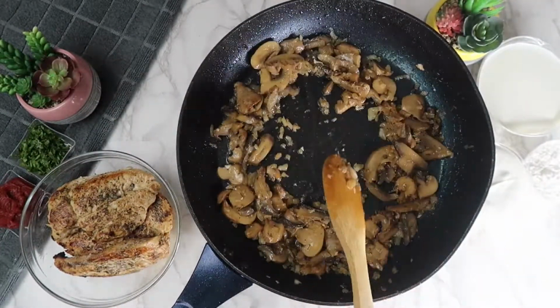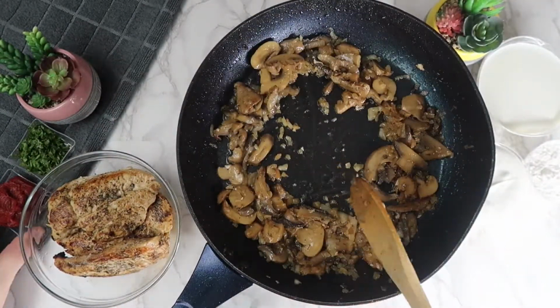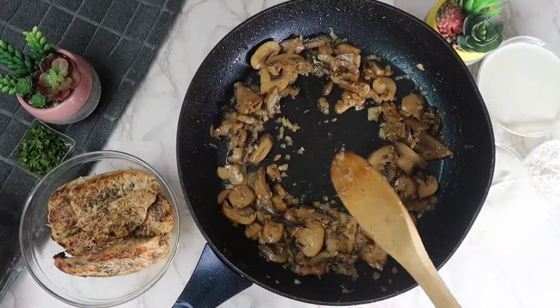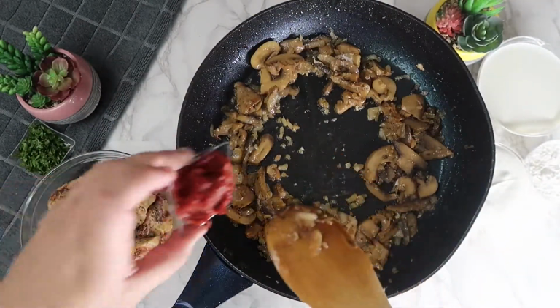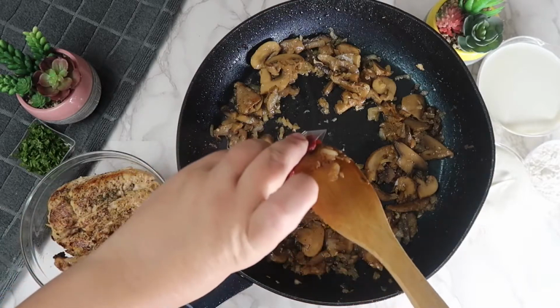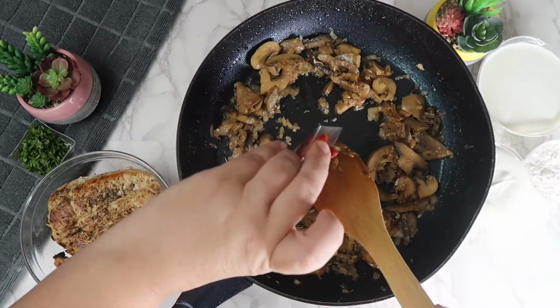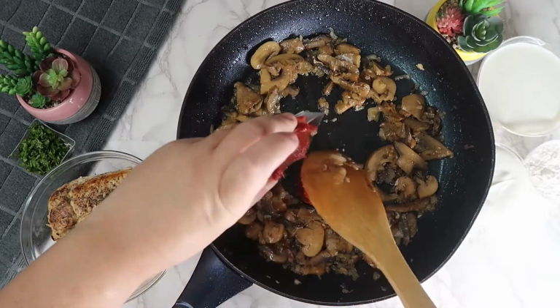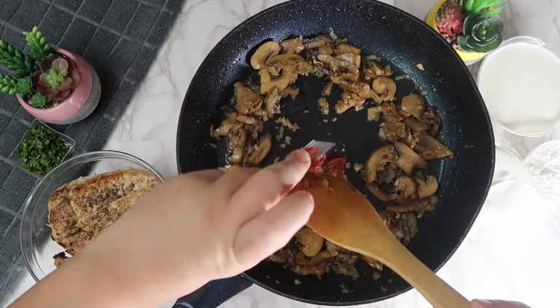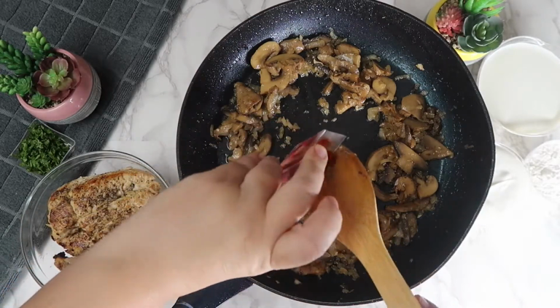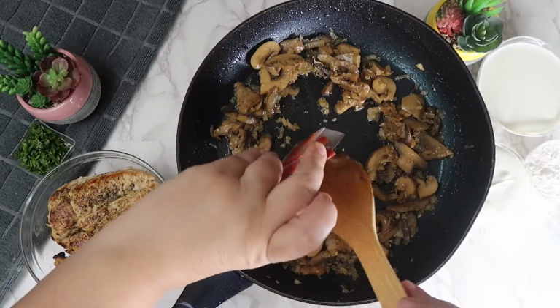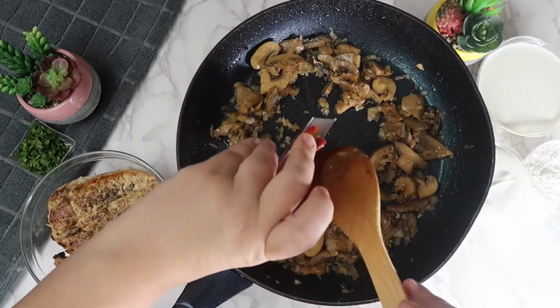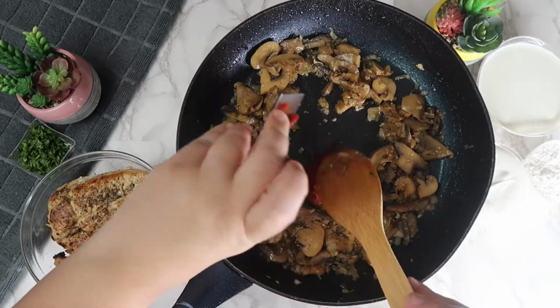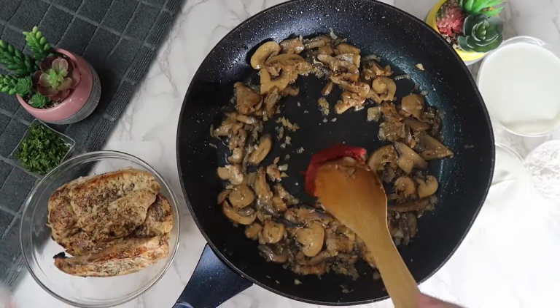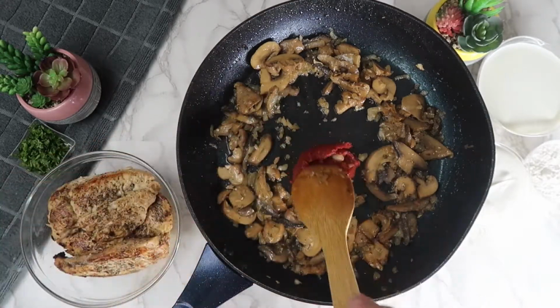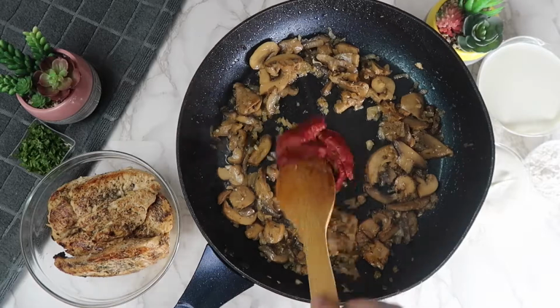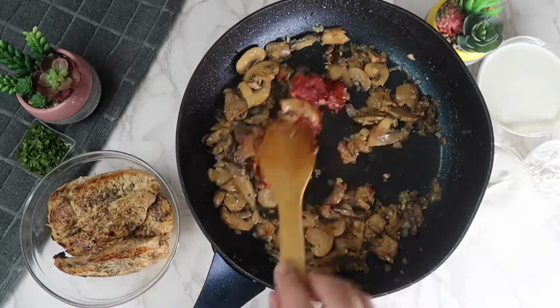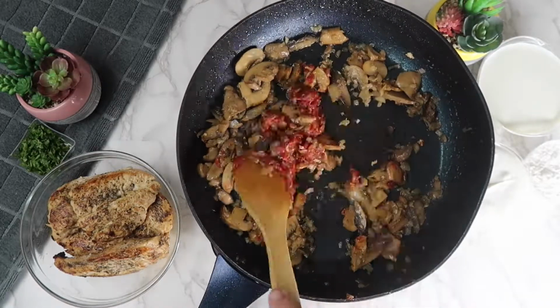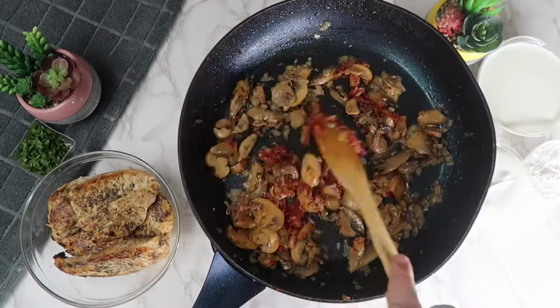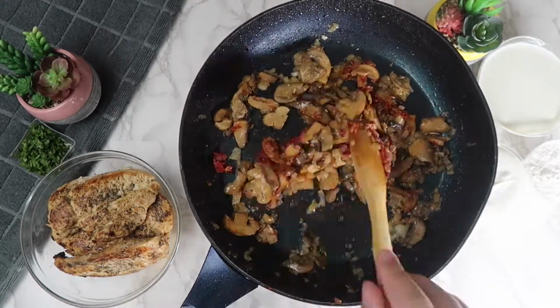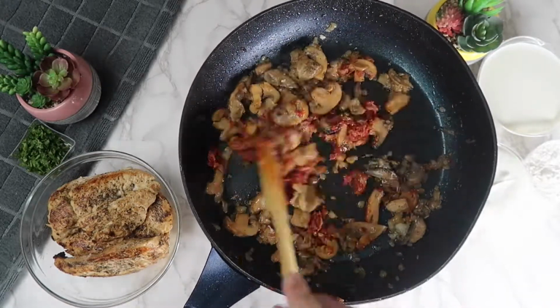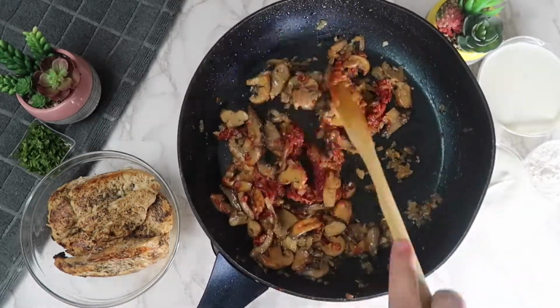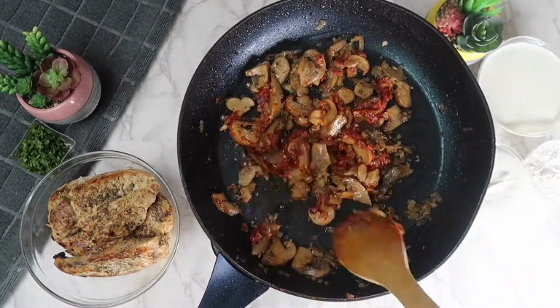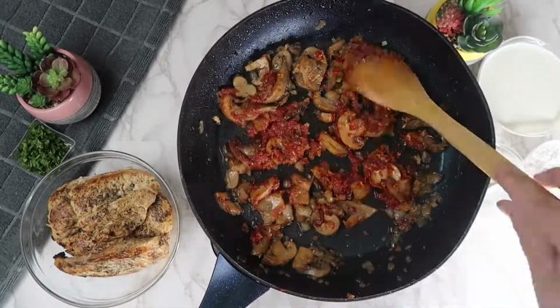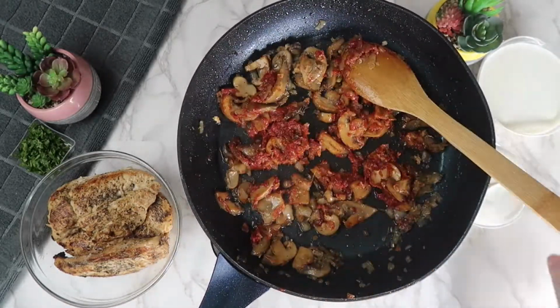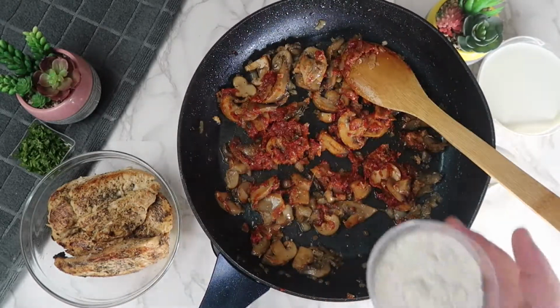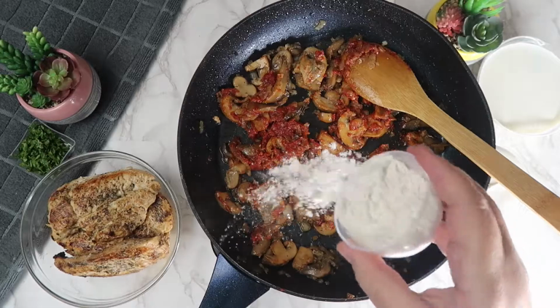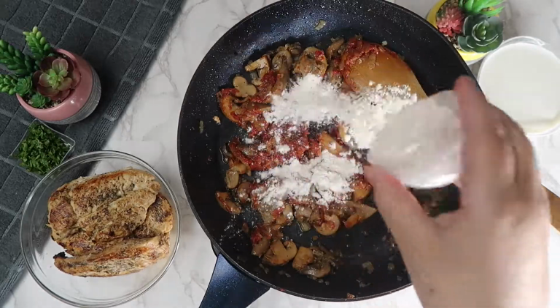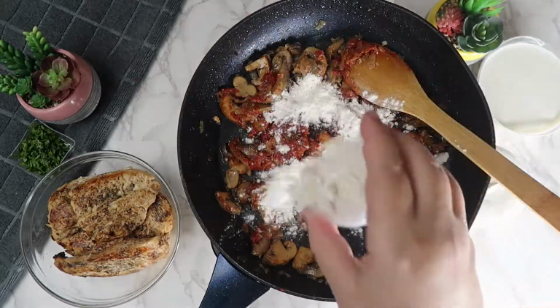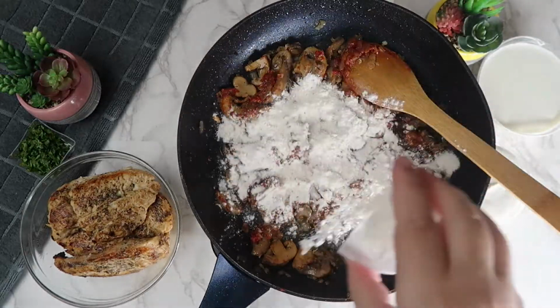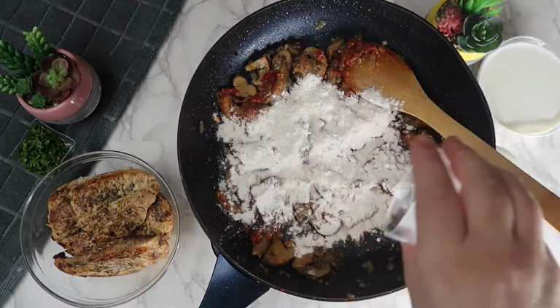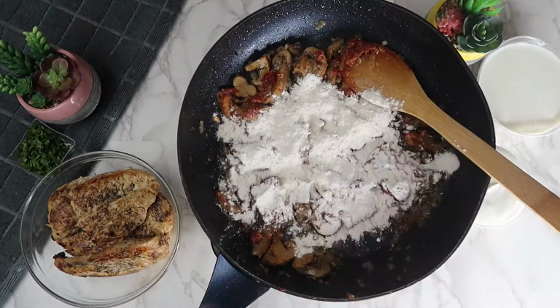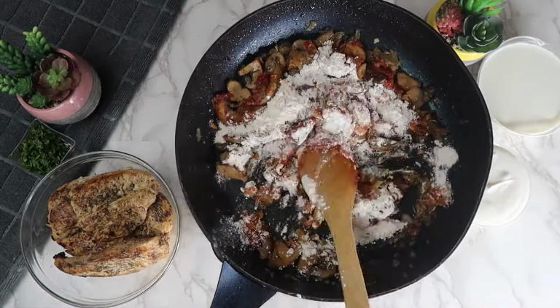Add the tomato paste and mix until combined. Add in the flour and mix thoroughly until you can't see the flour anymore.